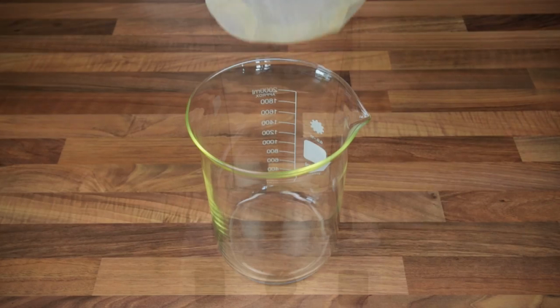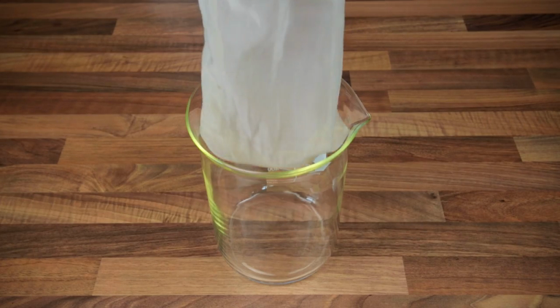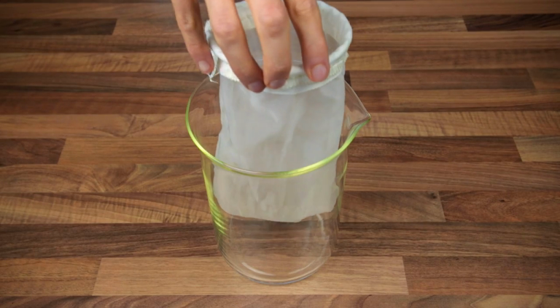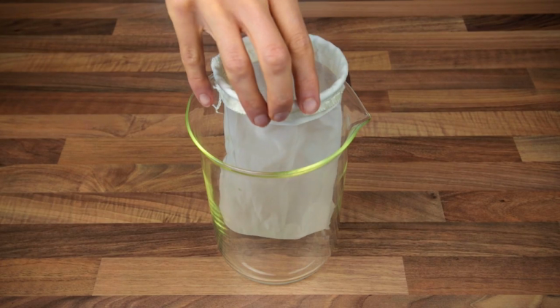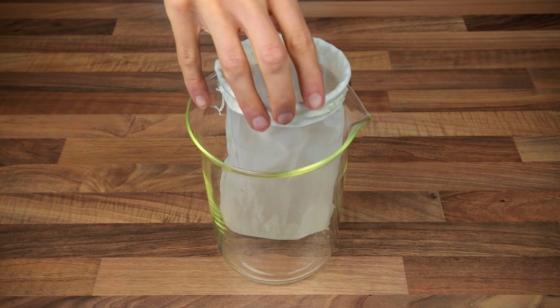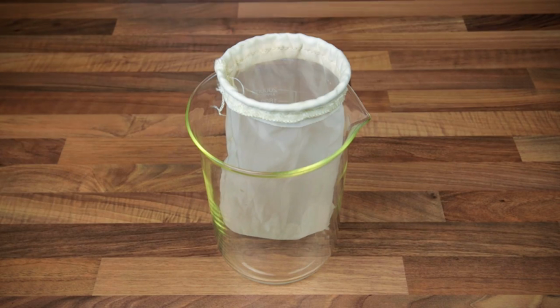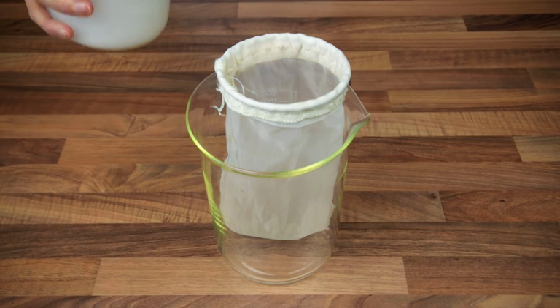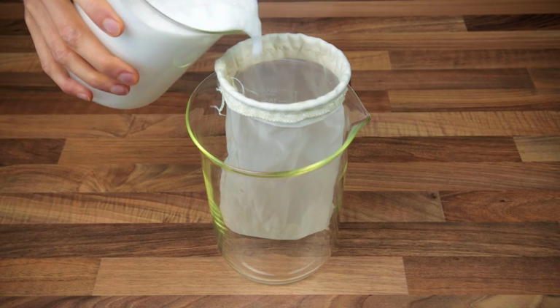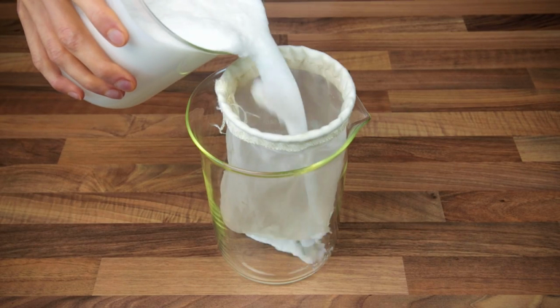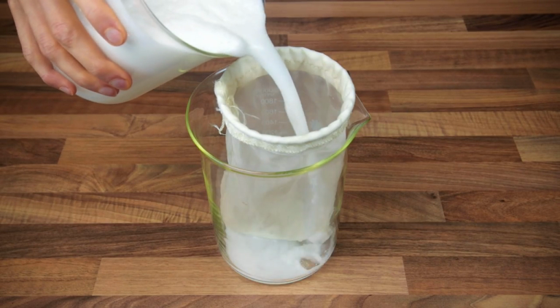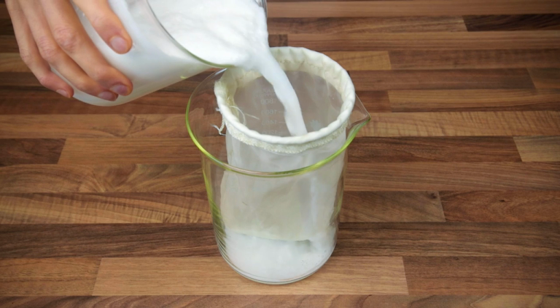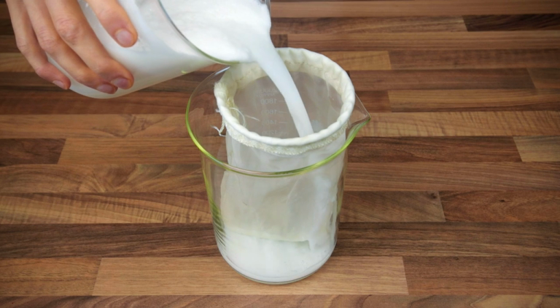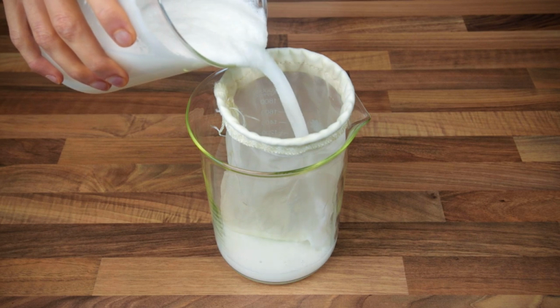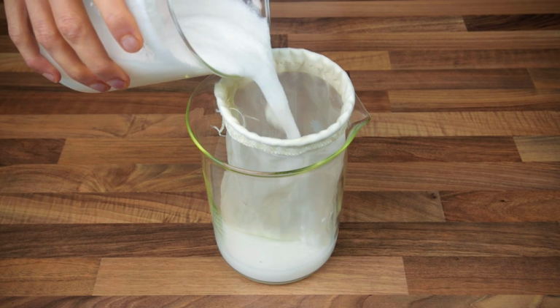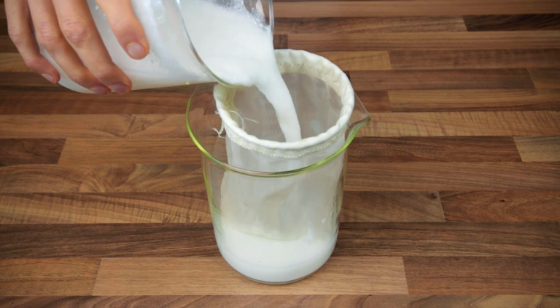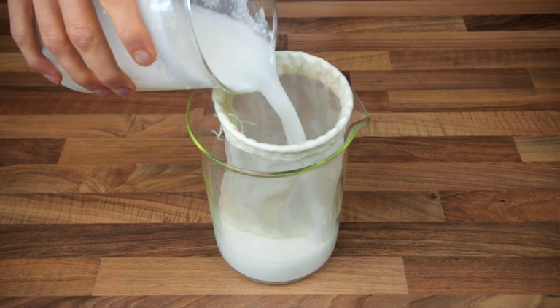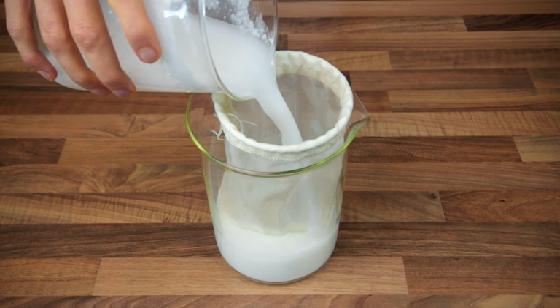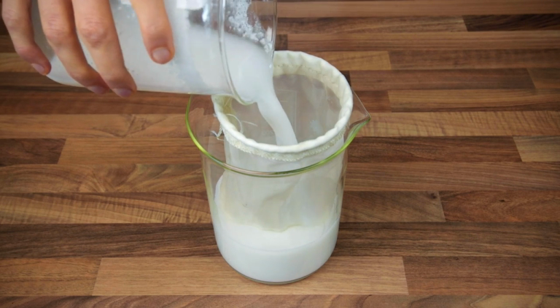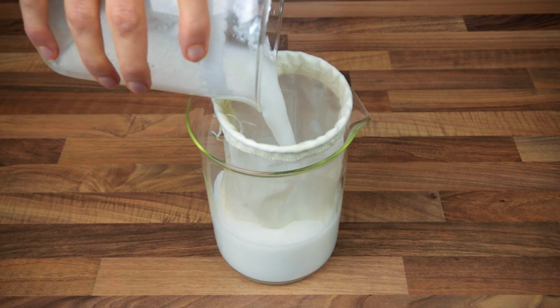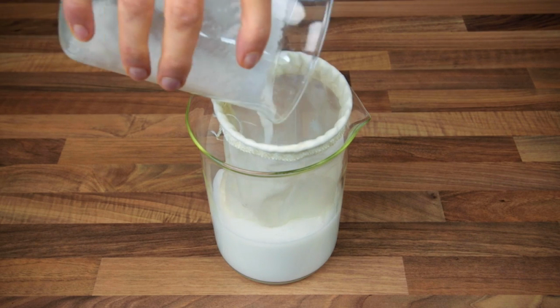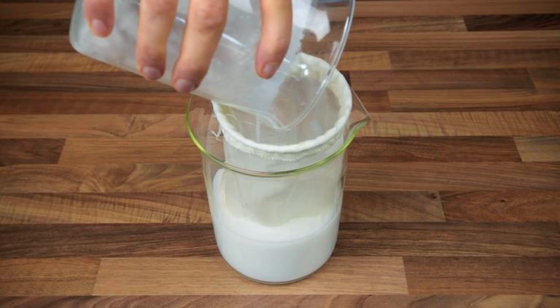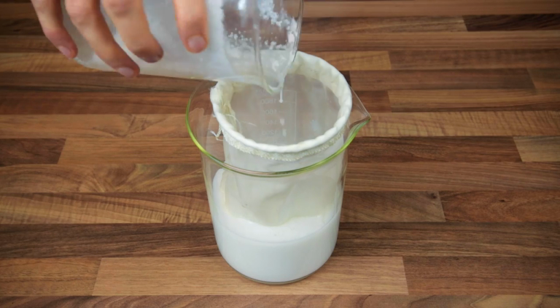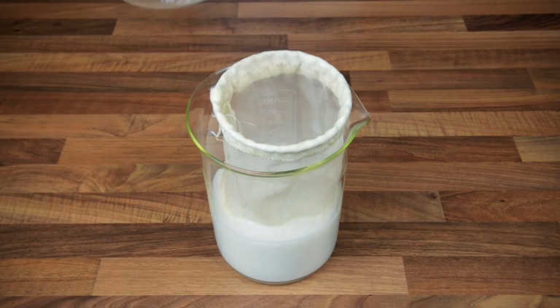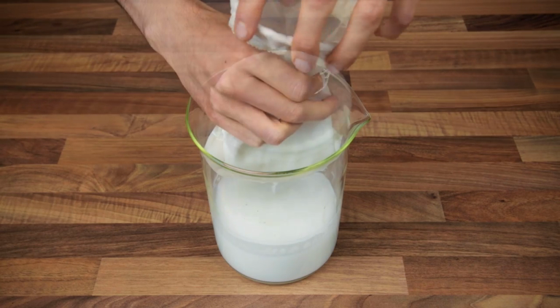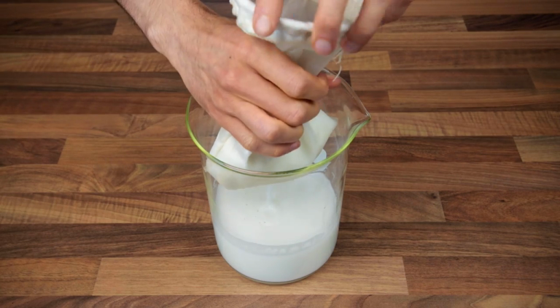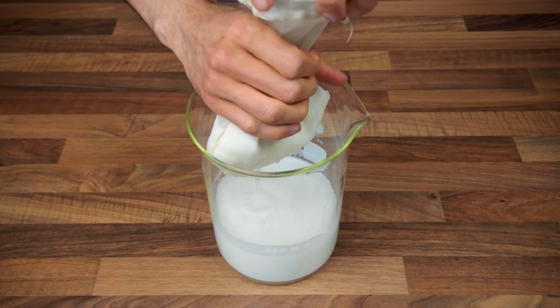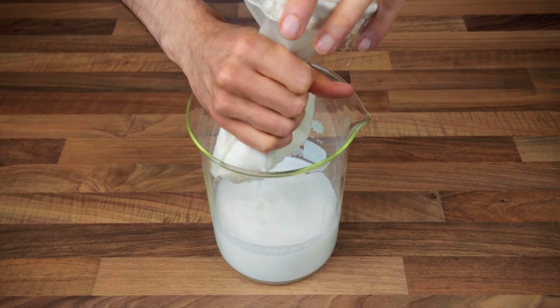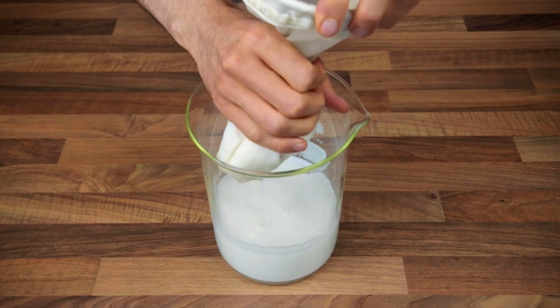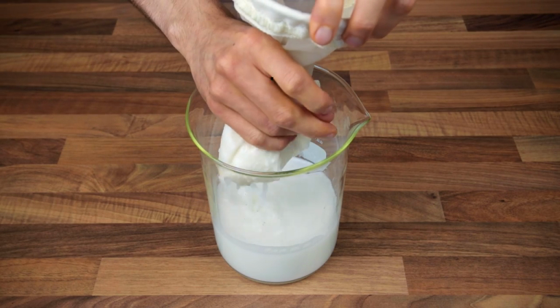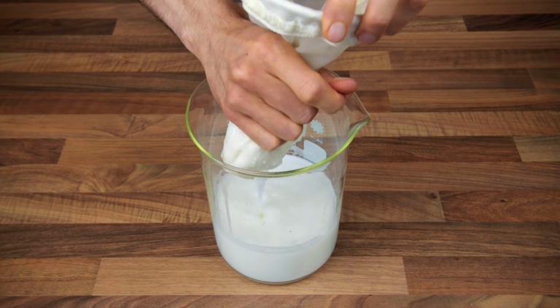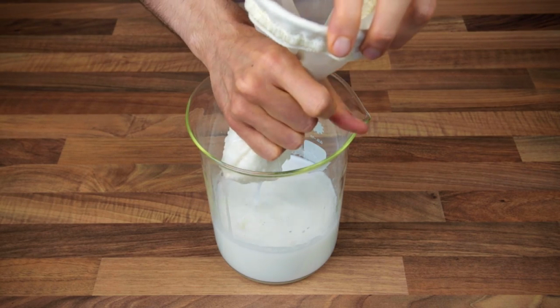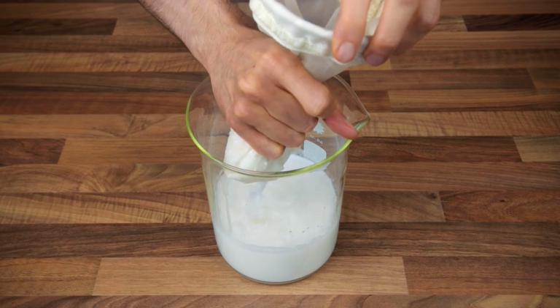Of course, the recipe doesn't end here, because we still have to strain the liquid through a fine sieve to remove any undesired solids. Here we are using a super bag as usual, but the exact same results can be obtained with a fine mesh sieve or a wet muslin cloth.